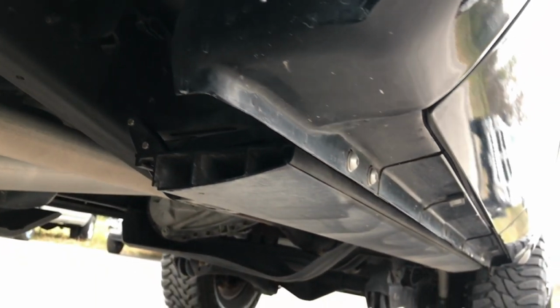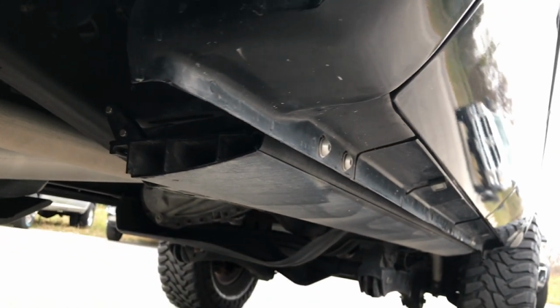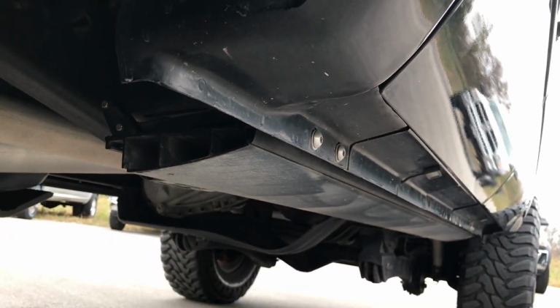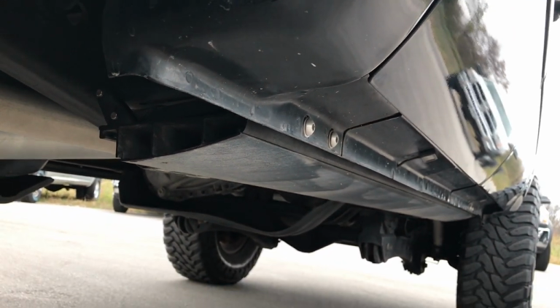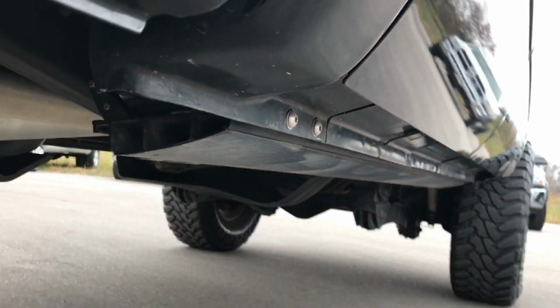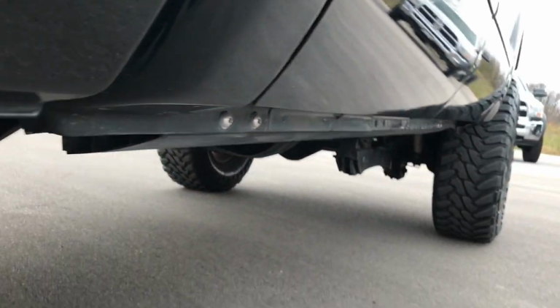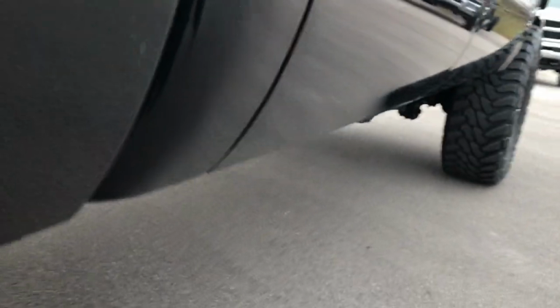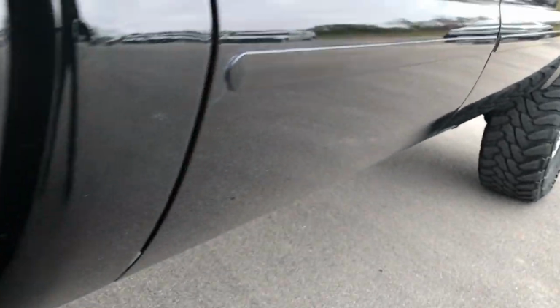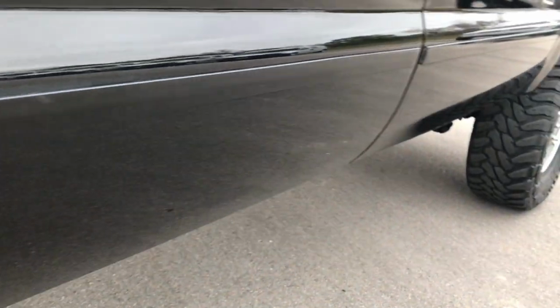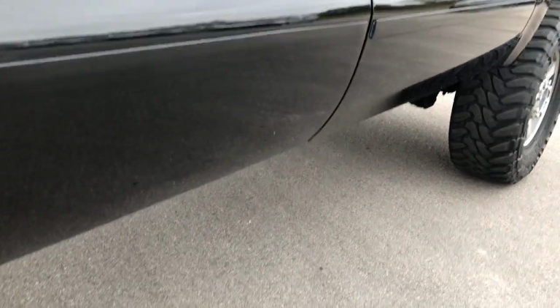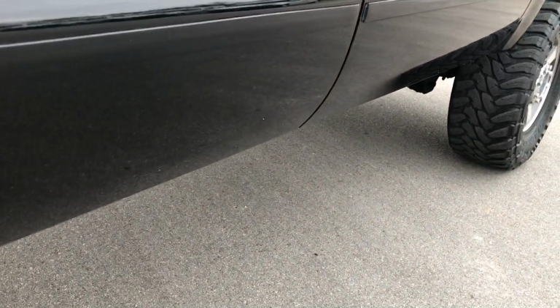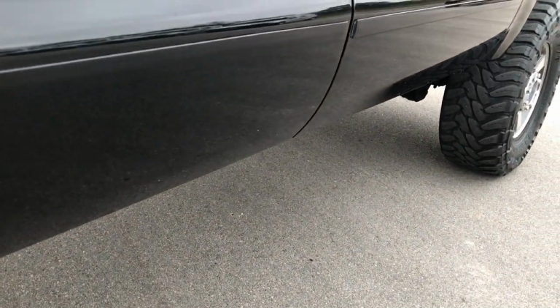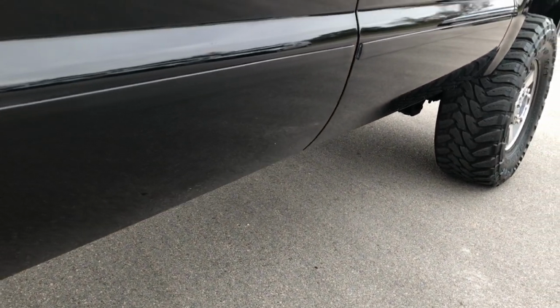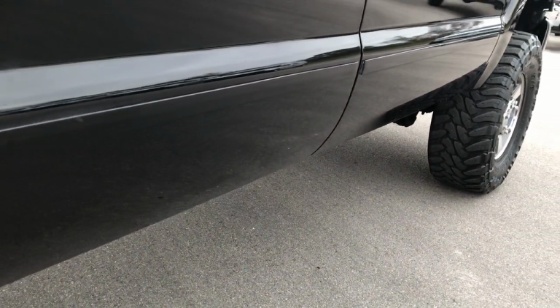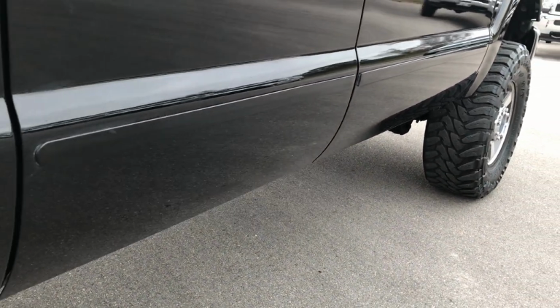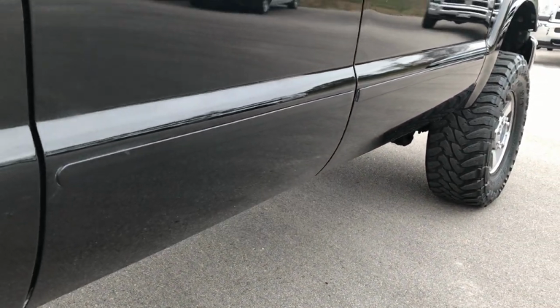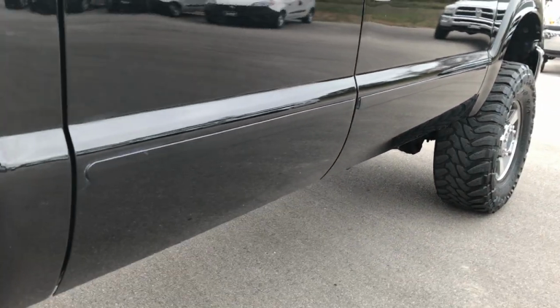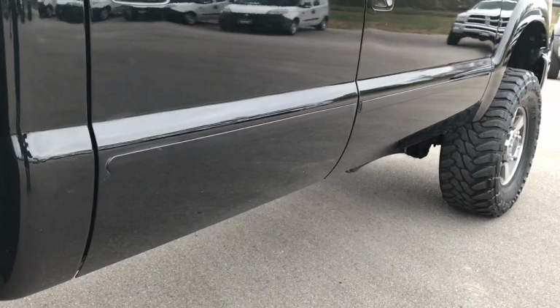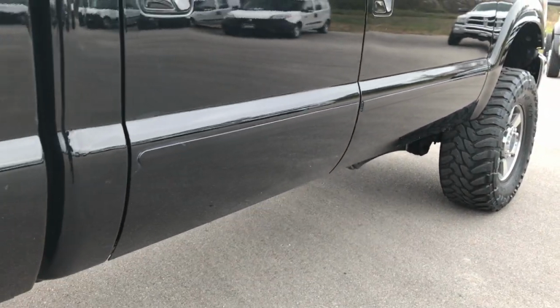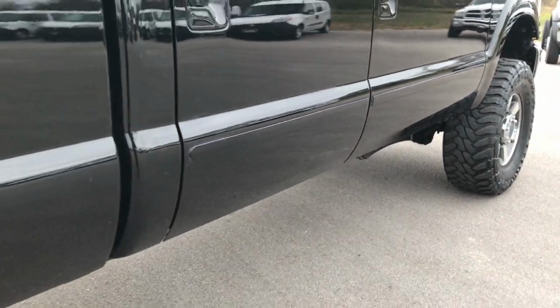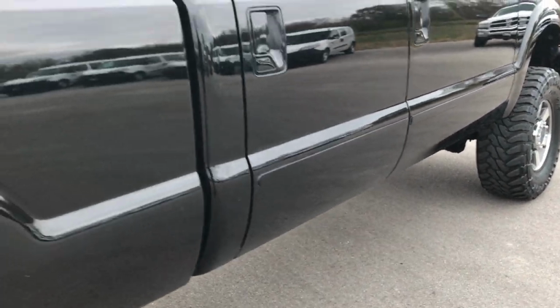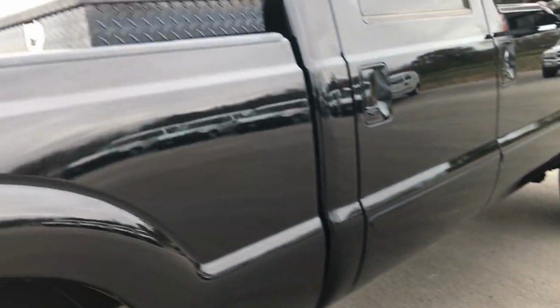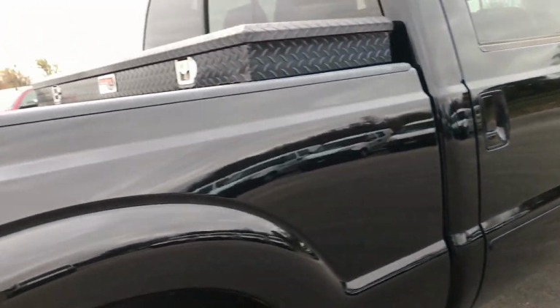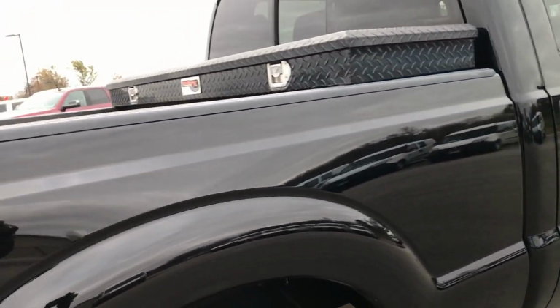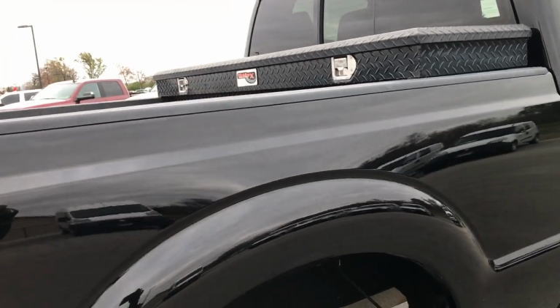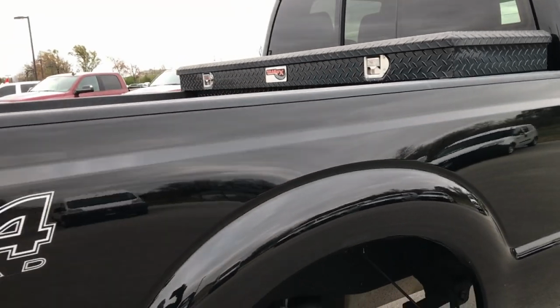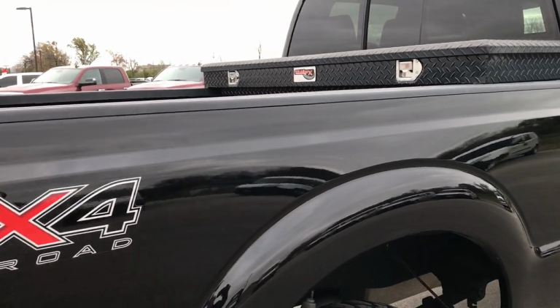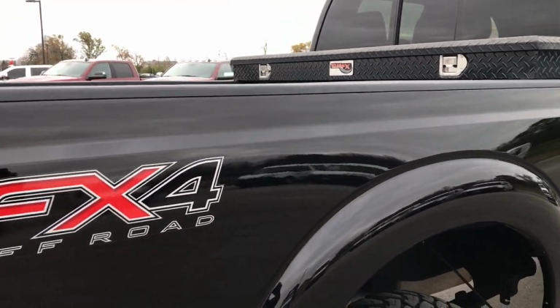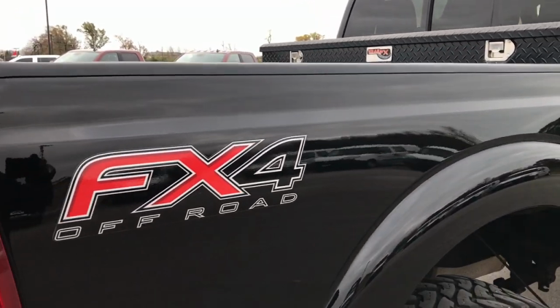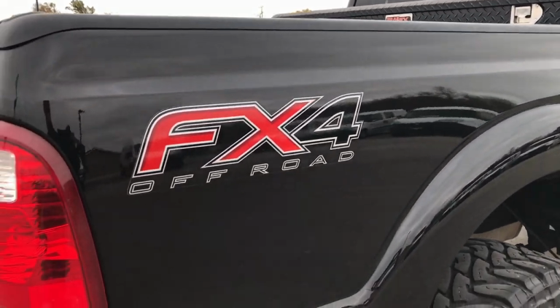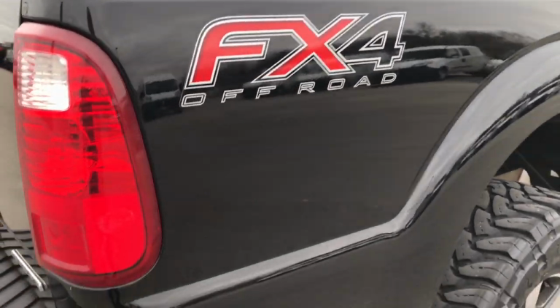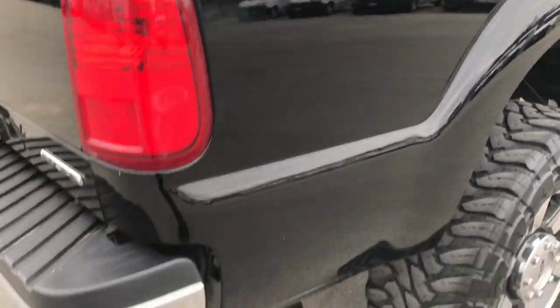You might say, what are those? Those are power steps — they are Amp Research. We'll show you once we get around to the driver's side just how those work.